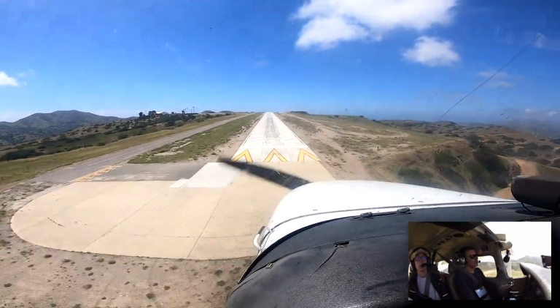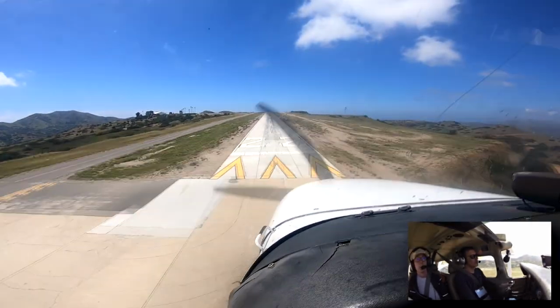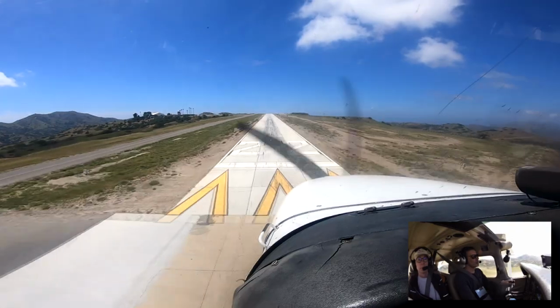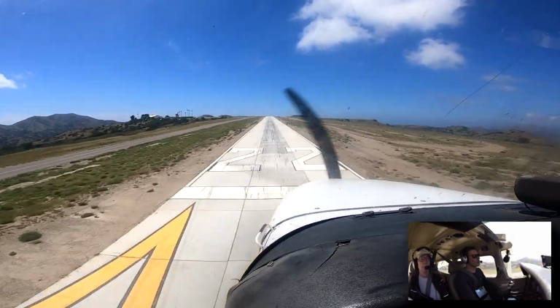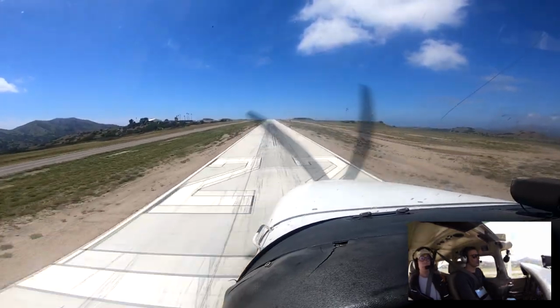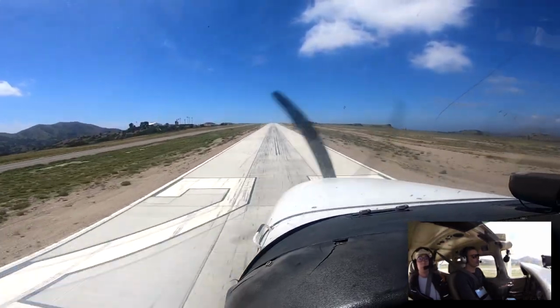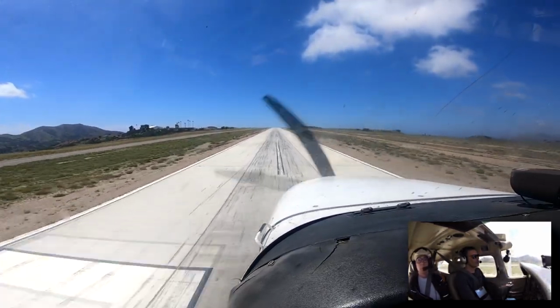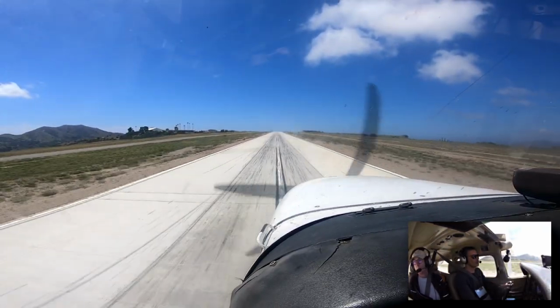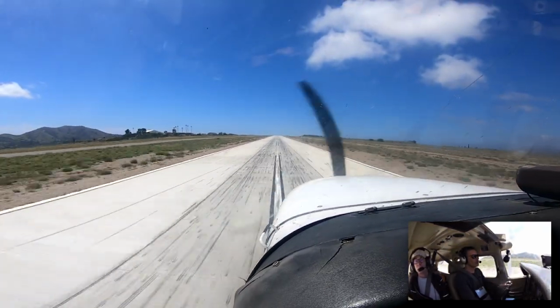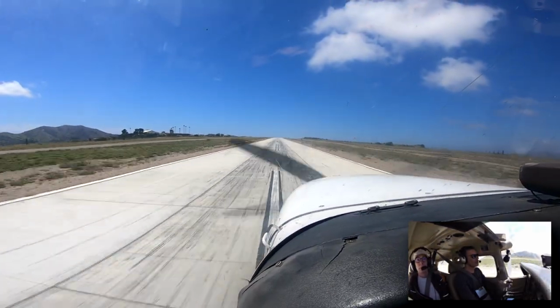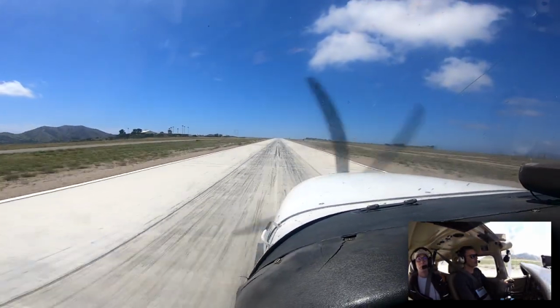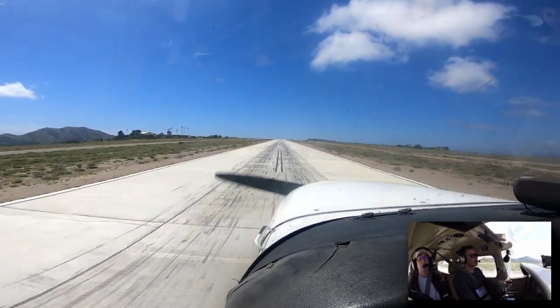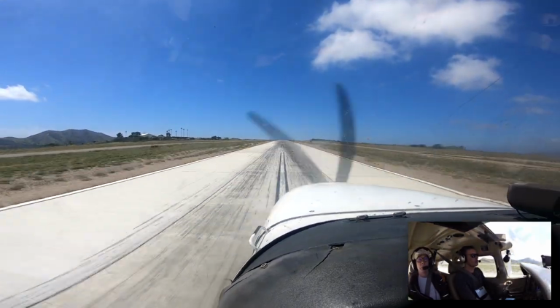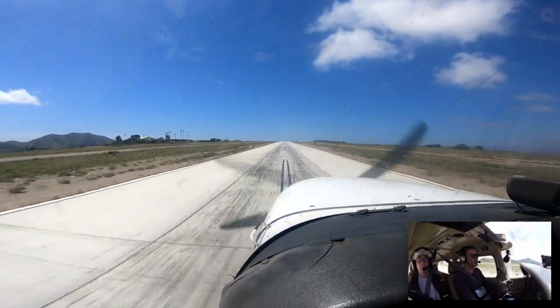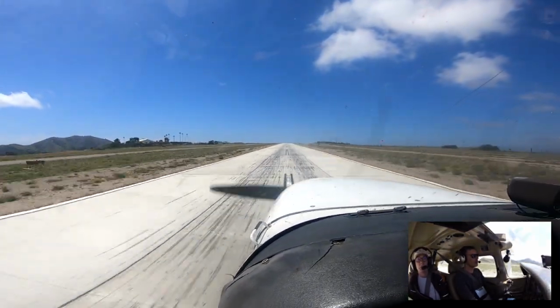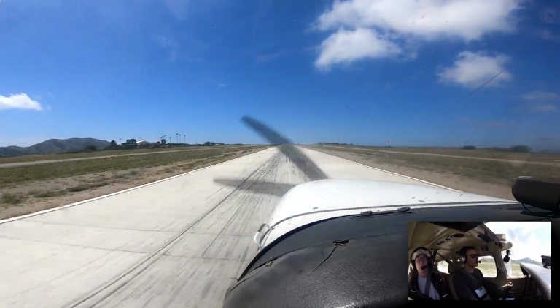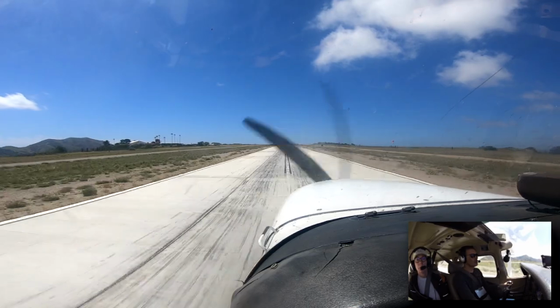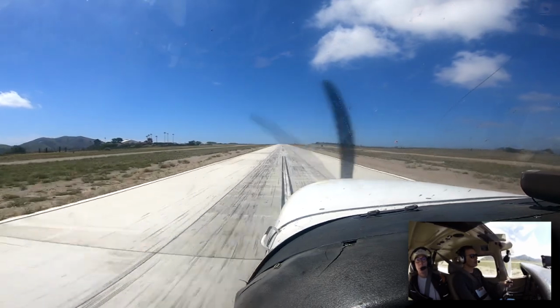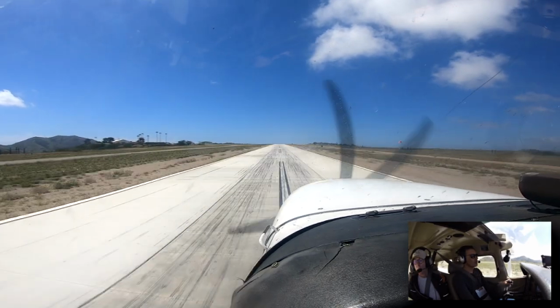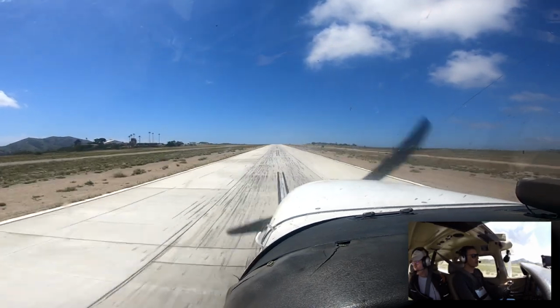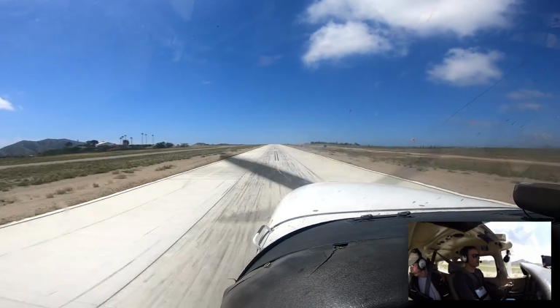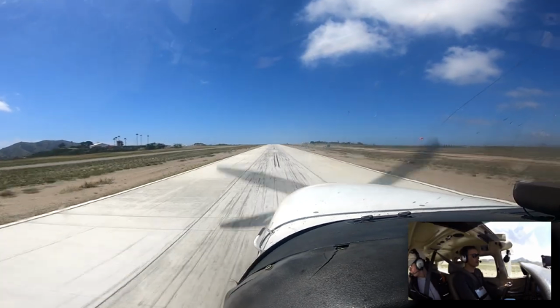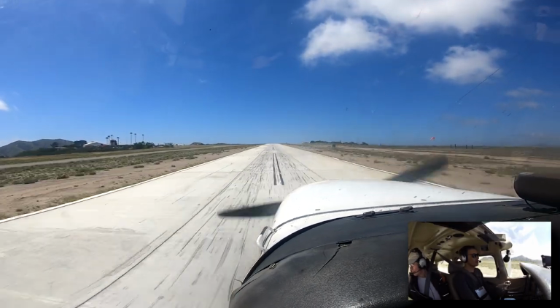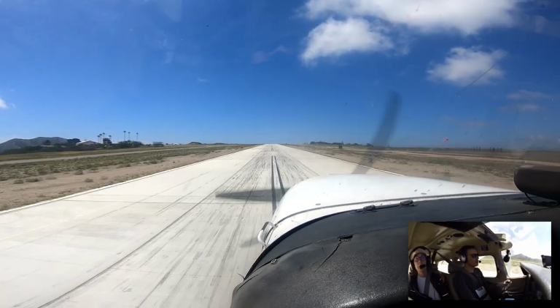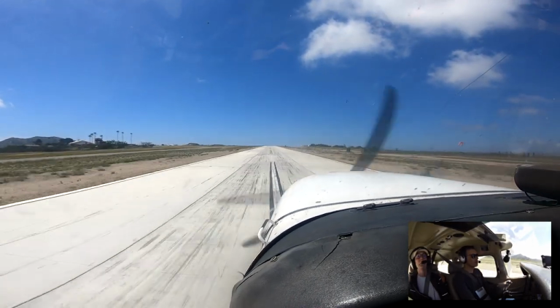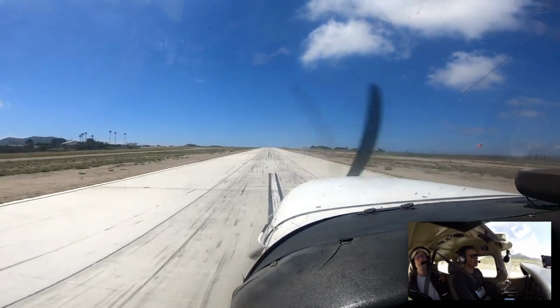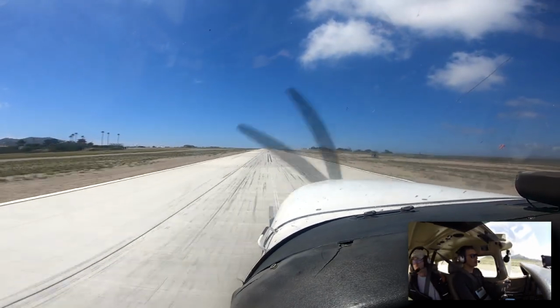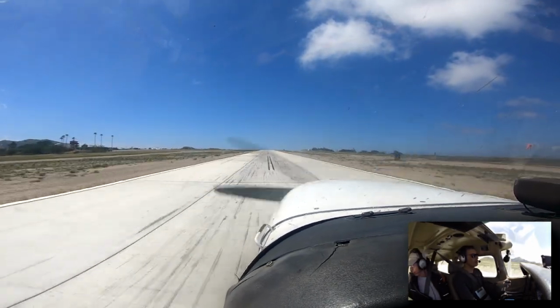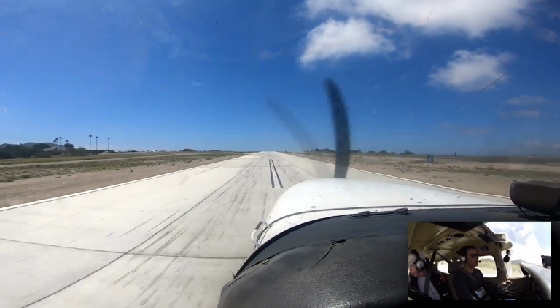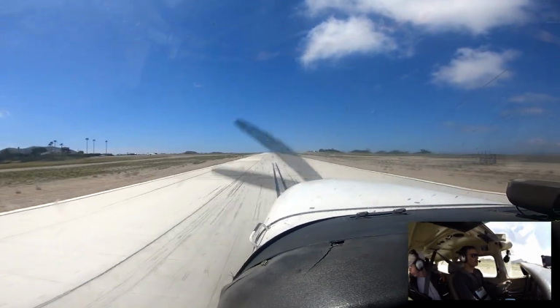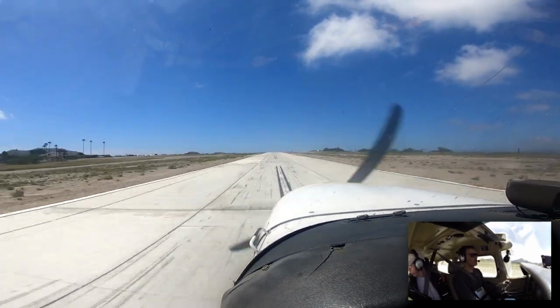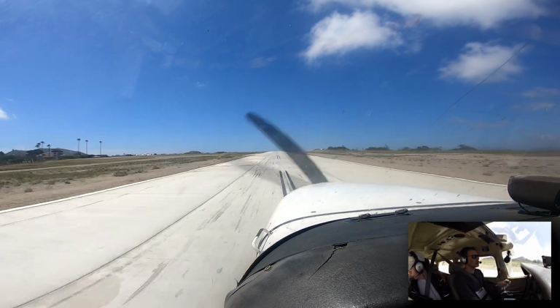Catalina traffic, November 247 Lima, 3.5 miles to the east, descending at 4000. Traffic in sight, will probably be number two, Catalina.